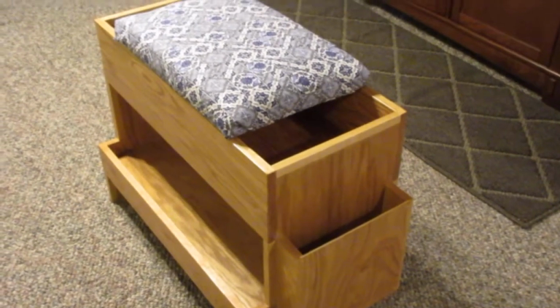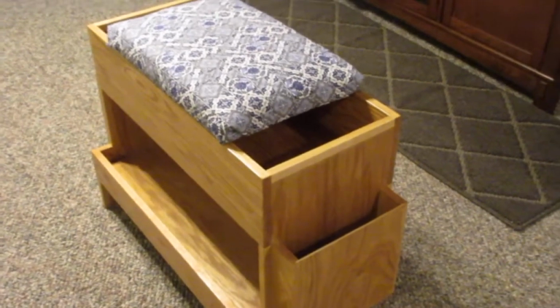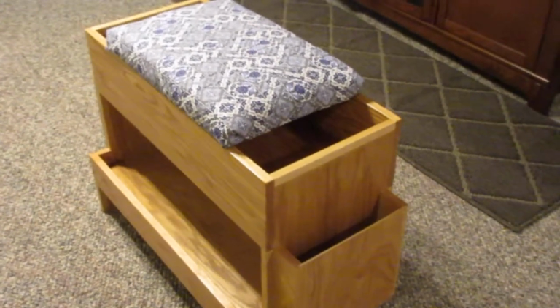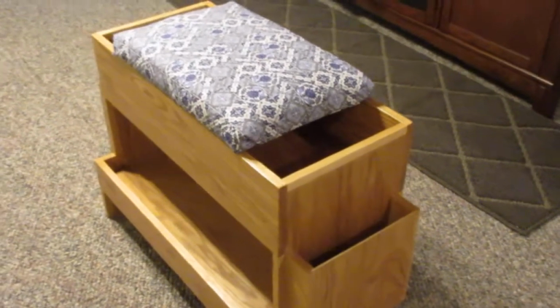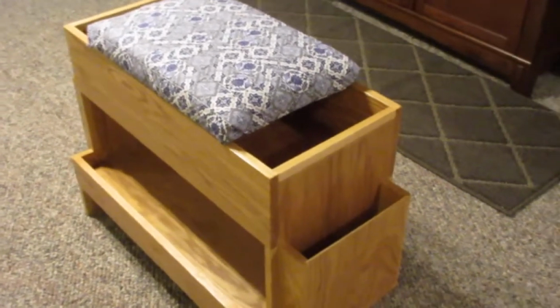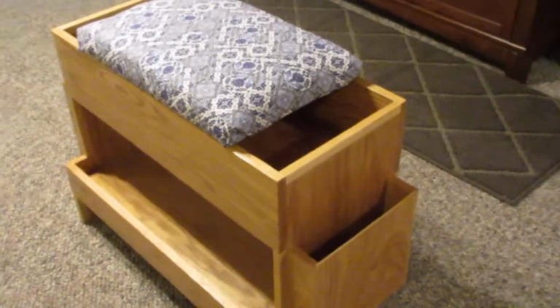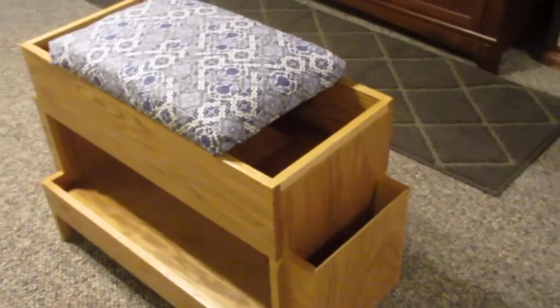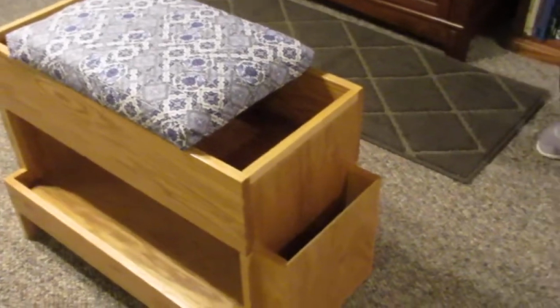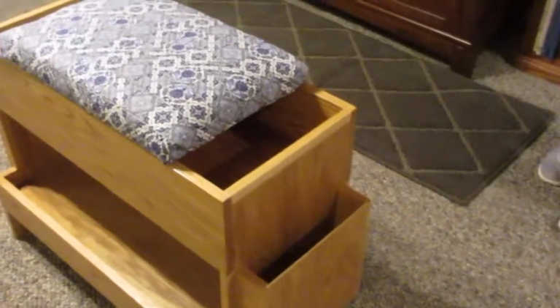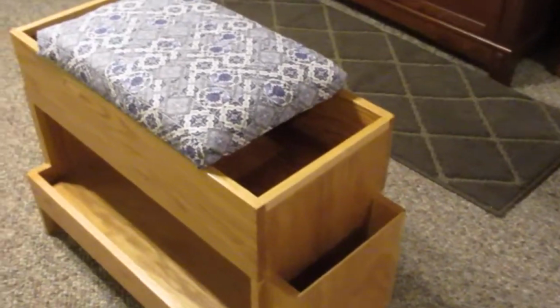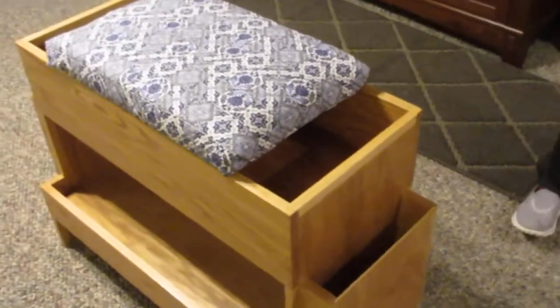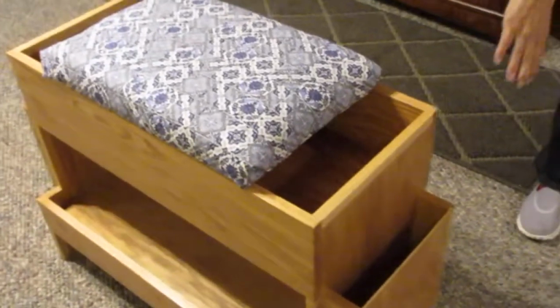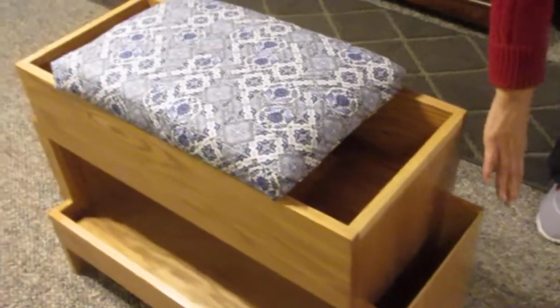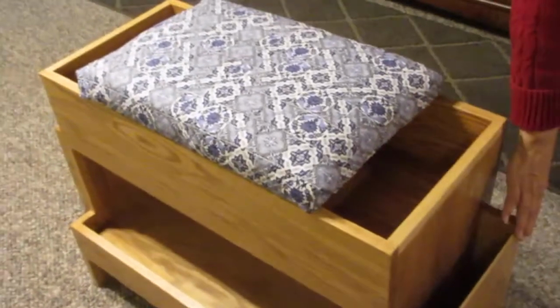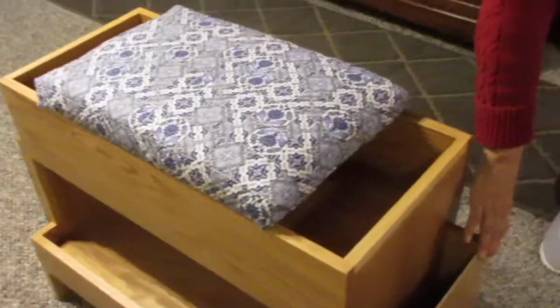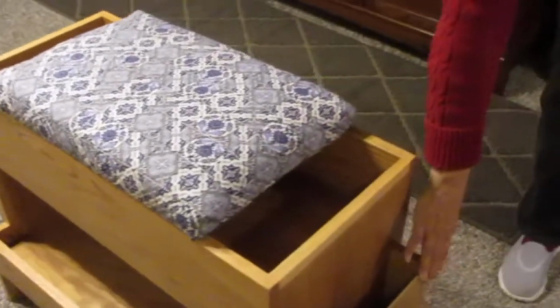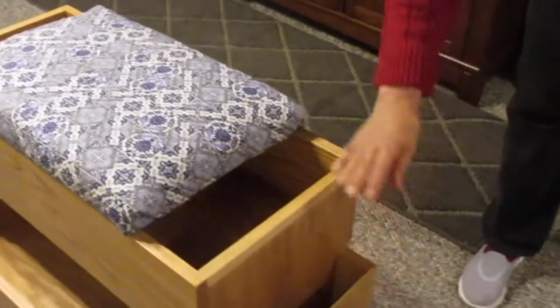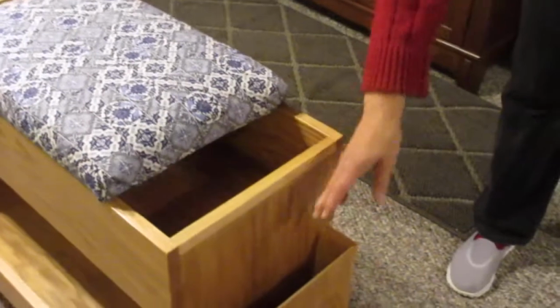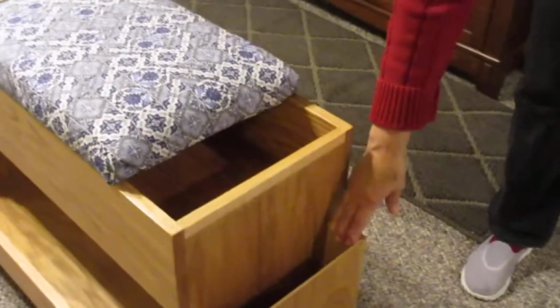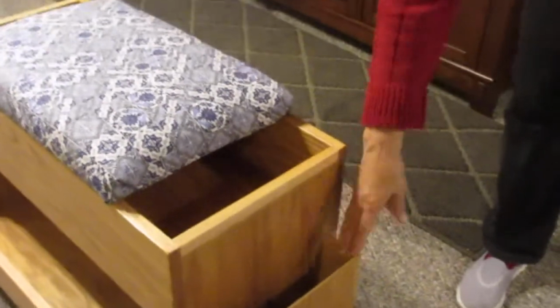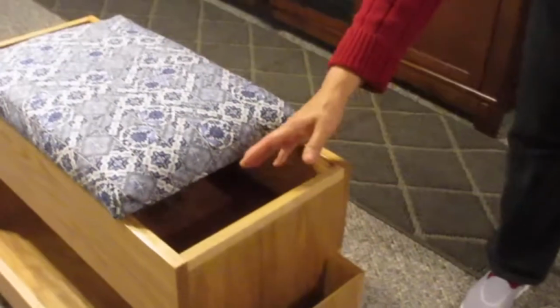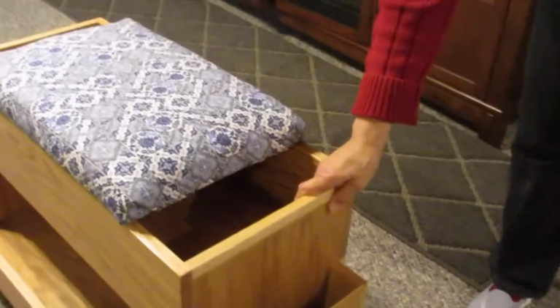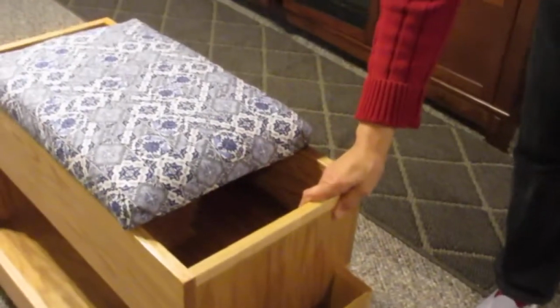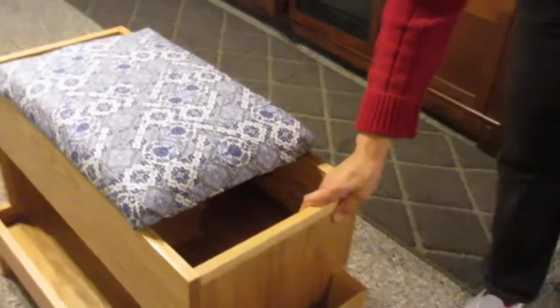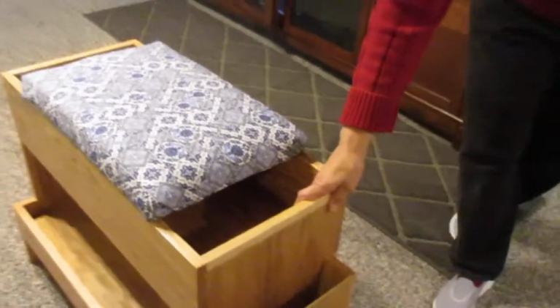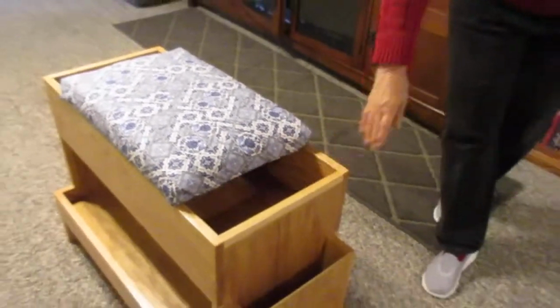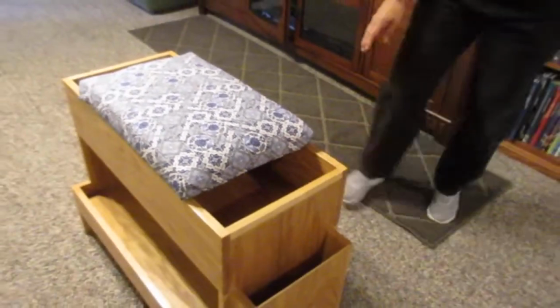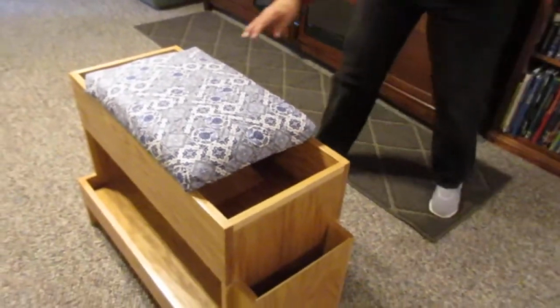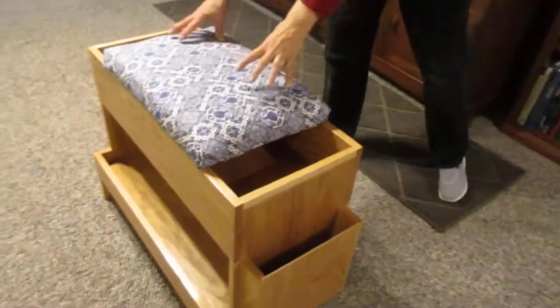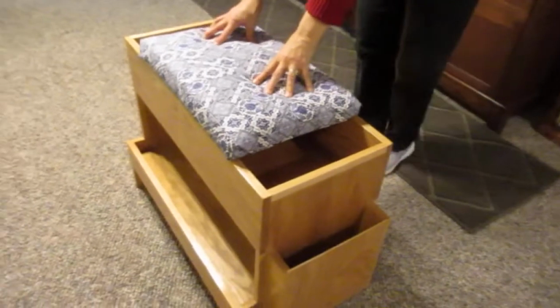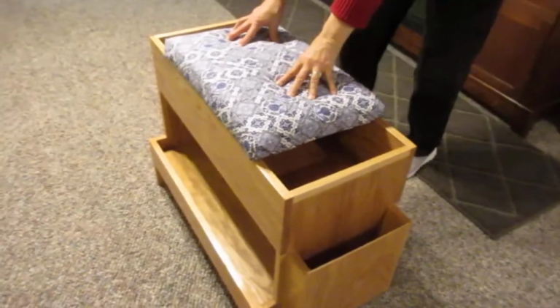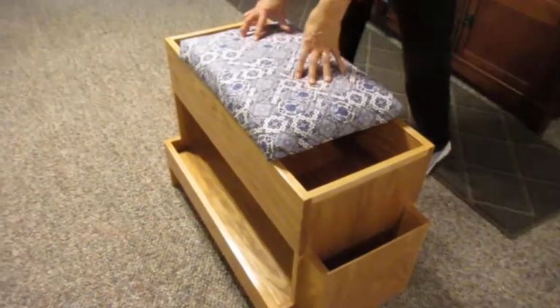This is the new loom bench Kurt made me for Christmas, custom made with all the things I like. Side pockets here for my shuttles, this for tape measures and small tools, and a nice cushion seat.